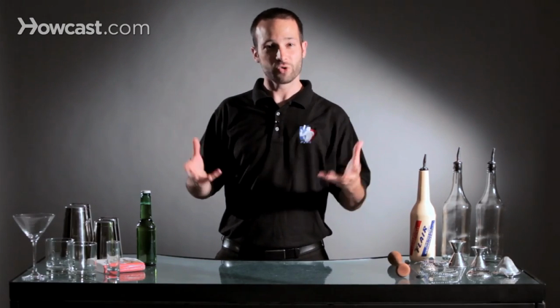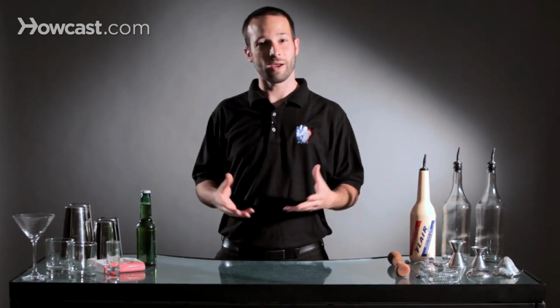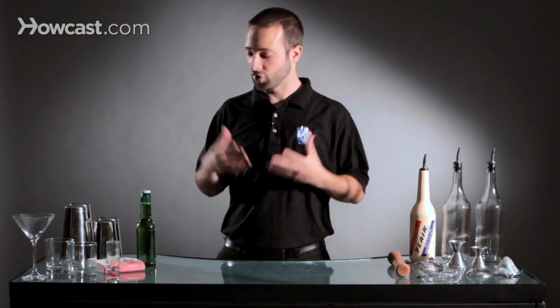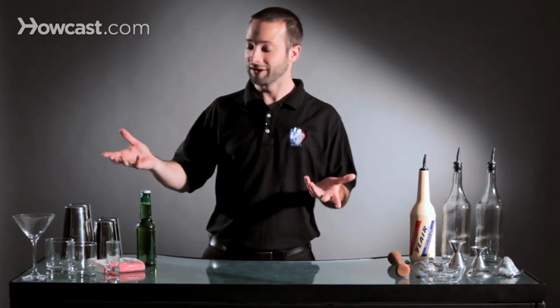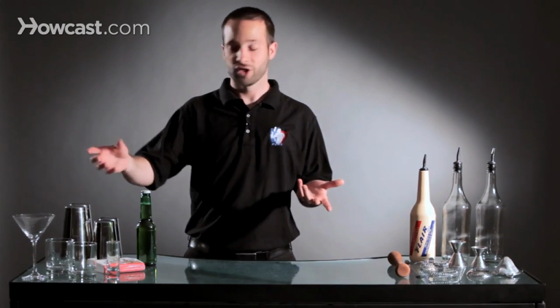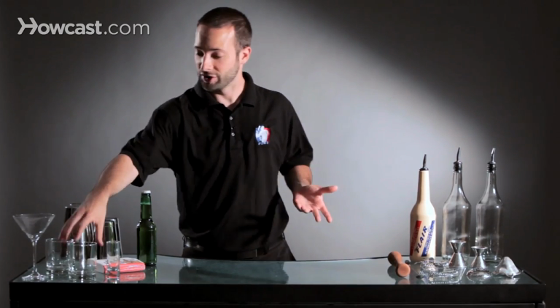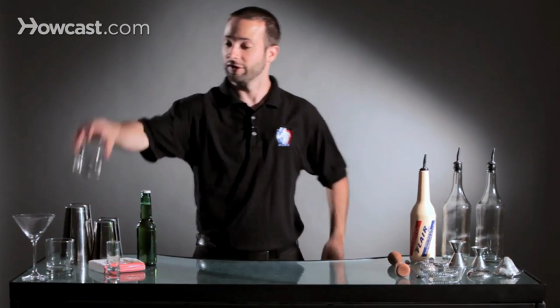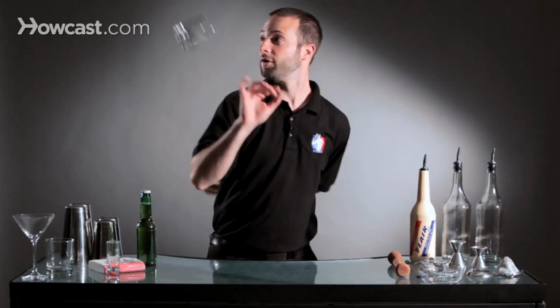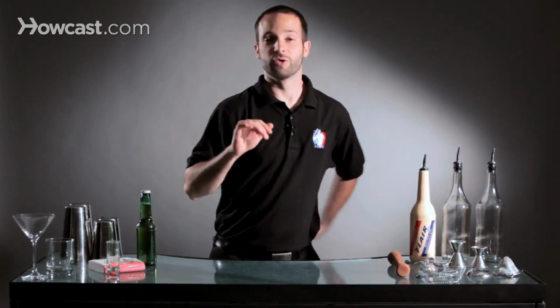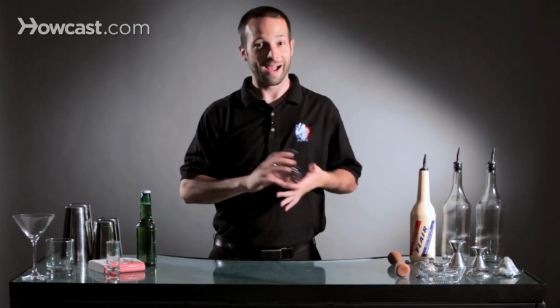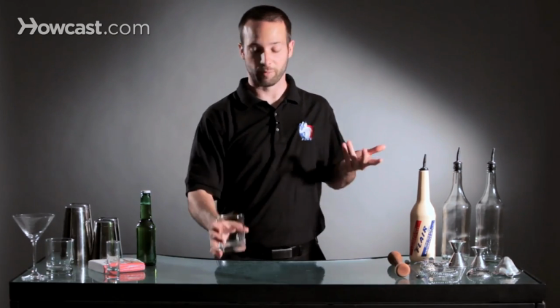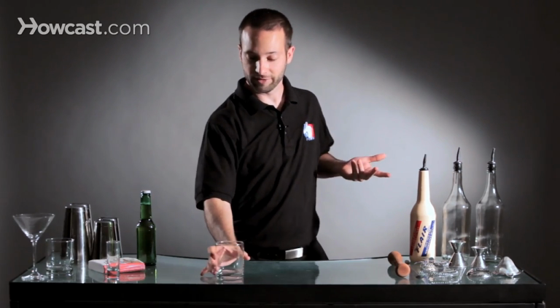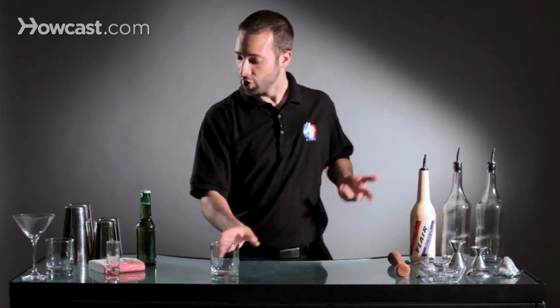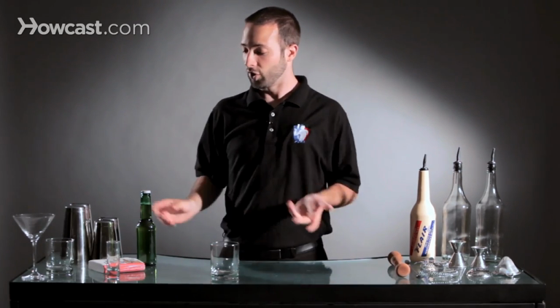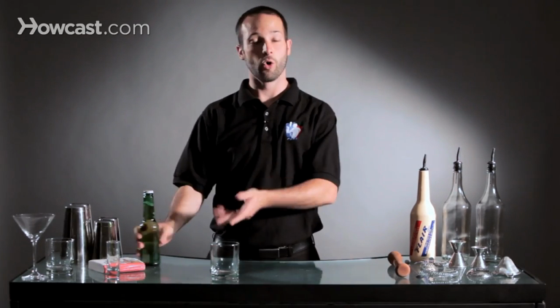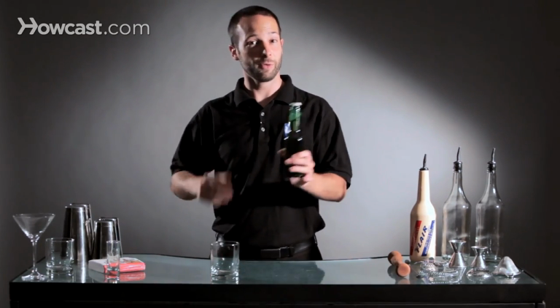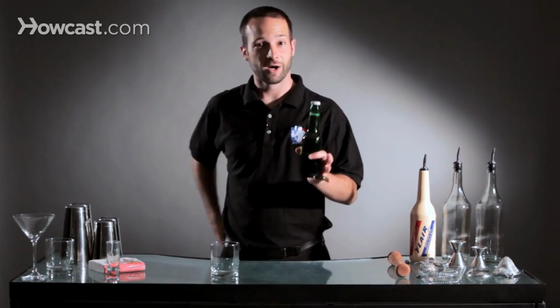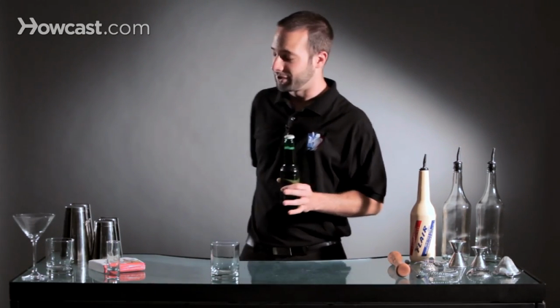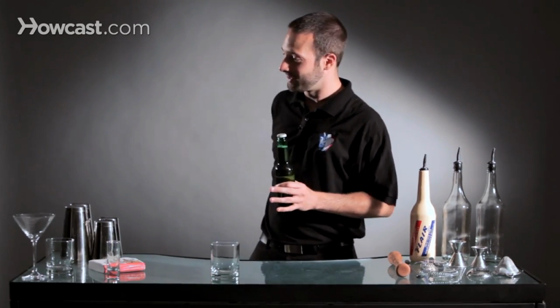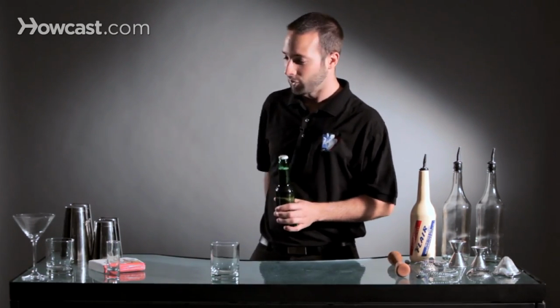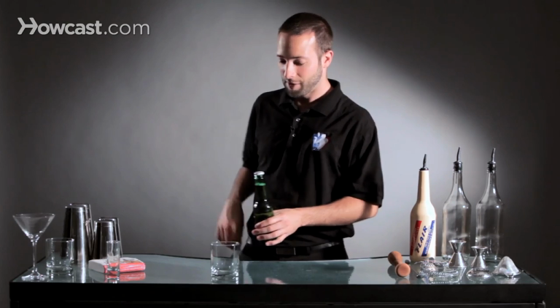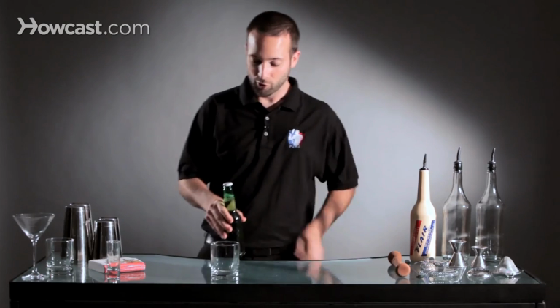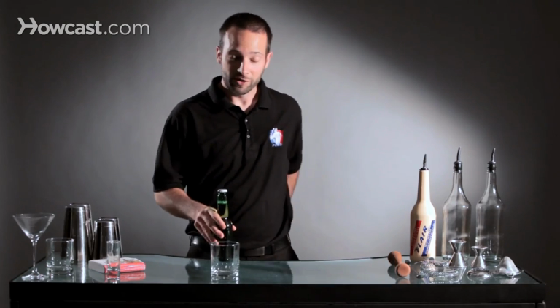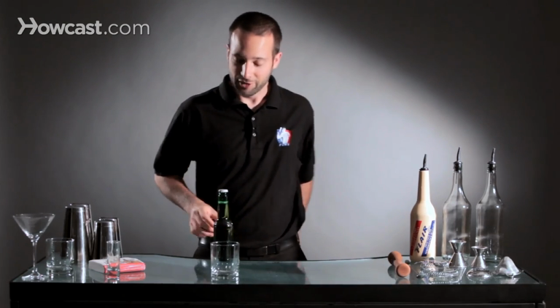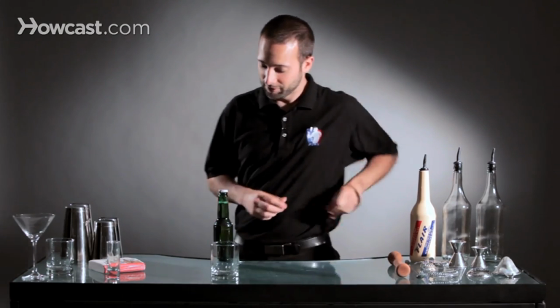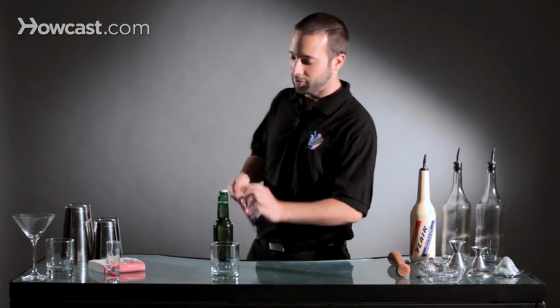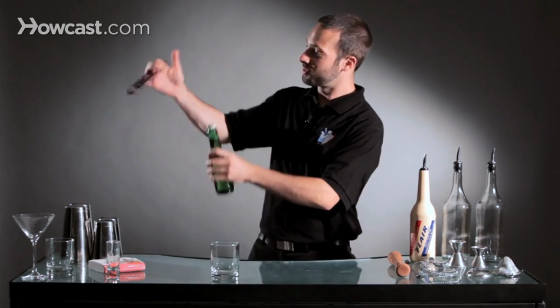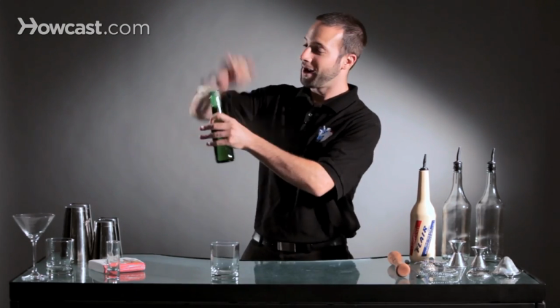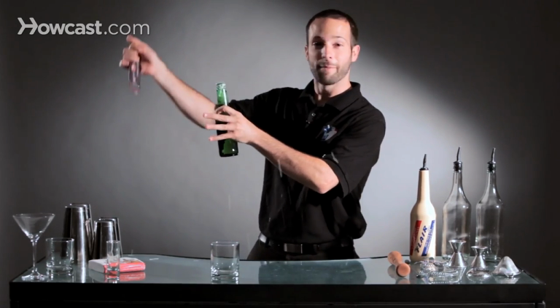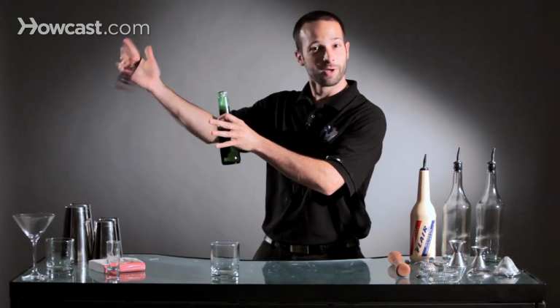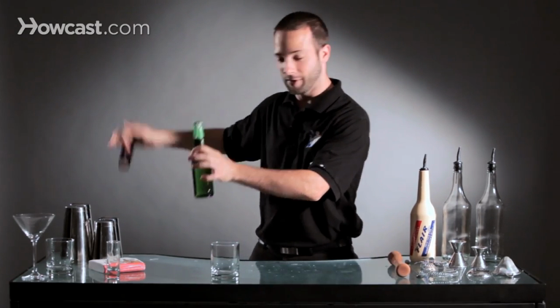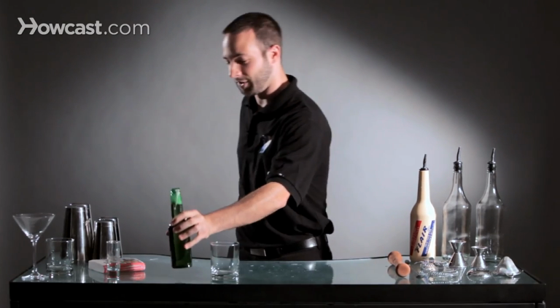Most of the time you're going to start with a glass, so you can certainly use a glass for Flare Bartending. You can also open a beer with Flare — you can simply take your bottle opener, spin it around, pop it open and open a beer with some Flare.